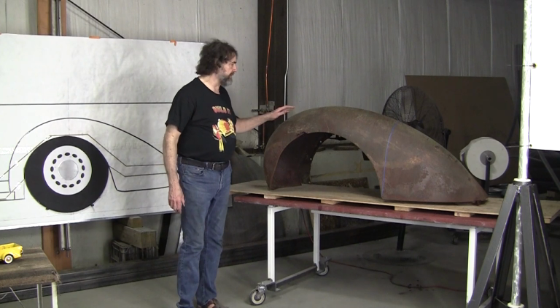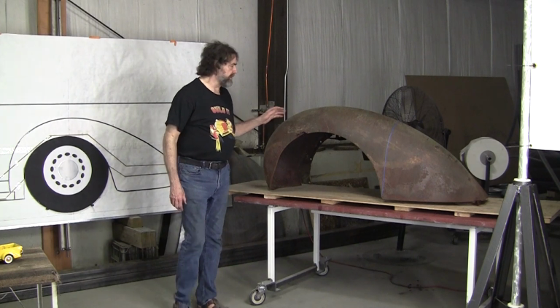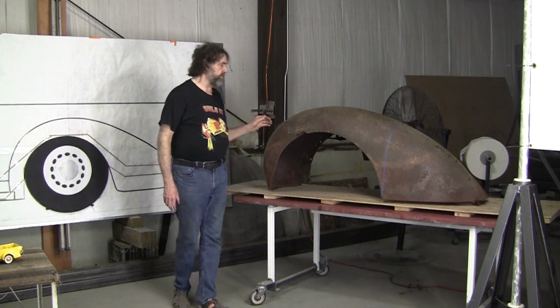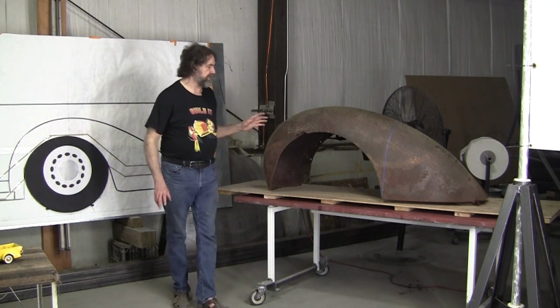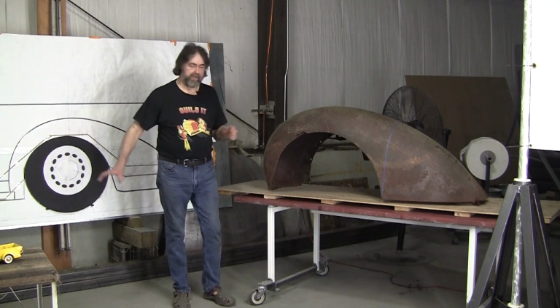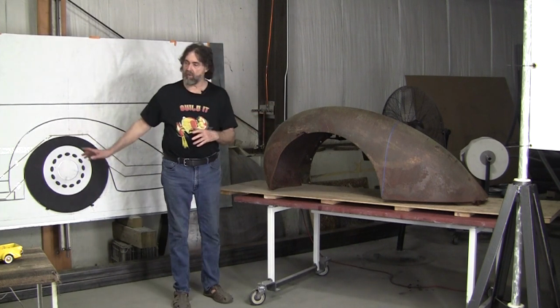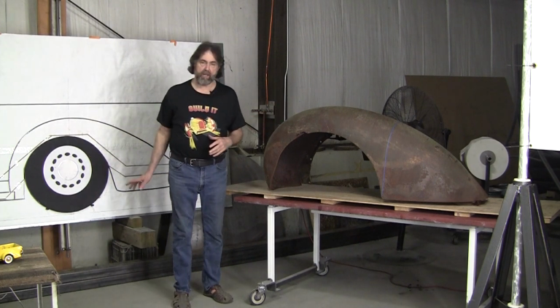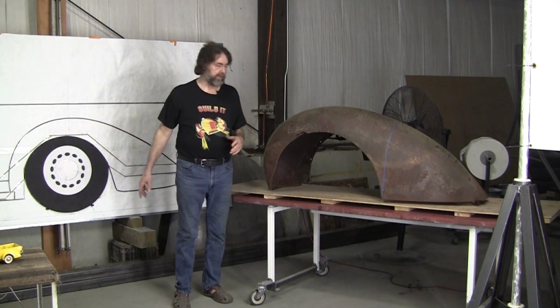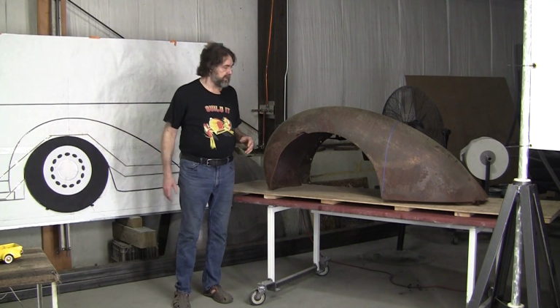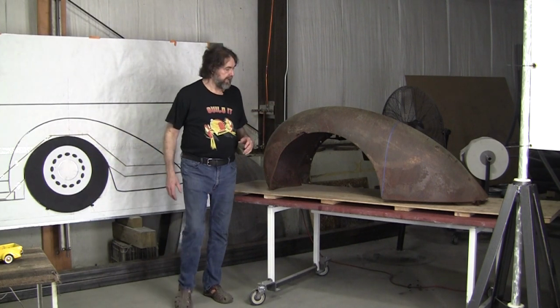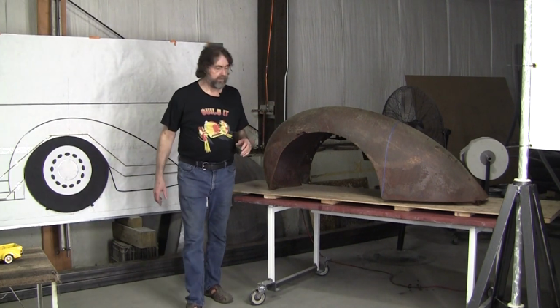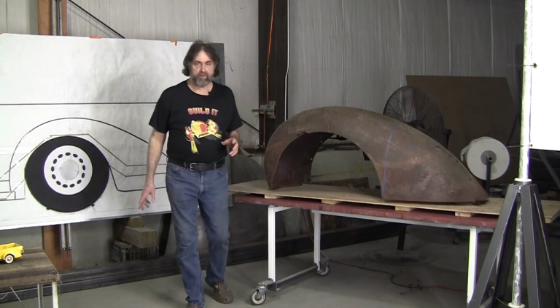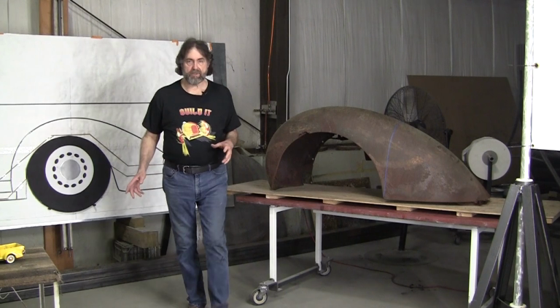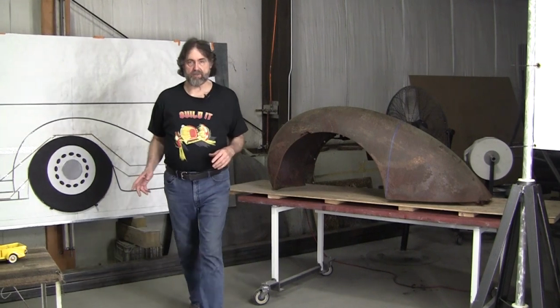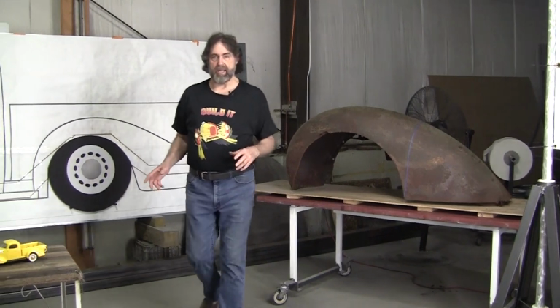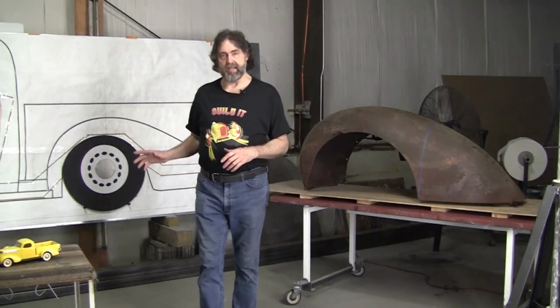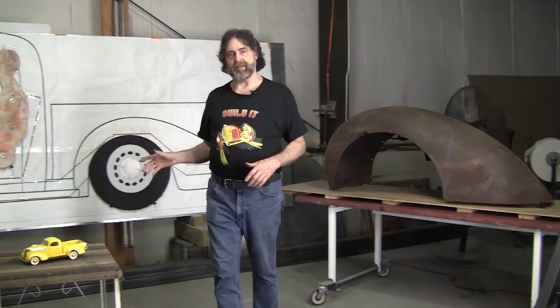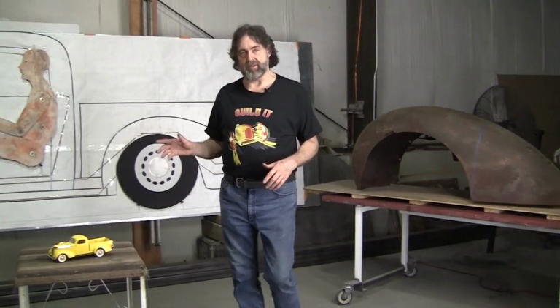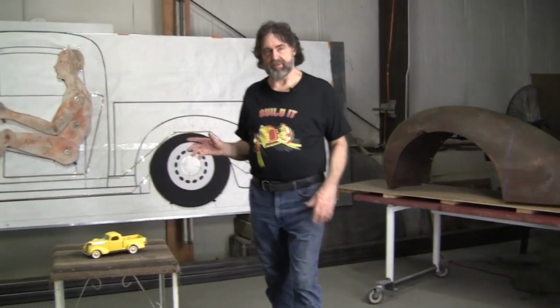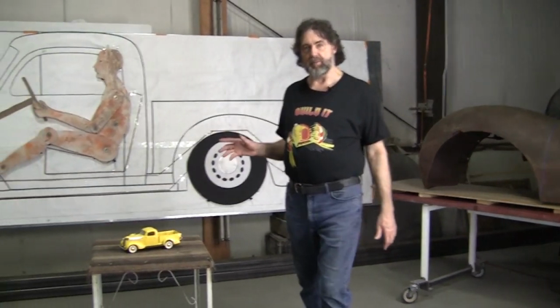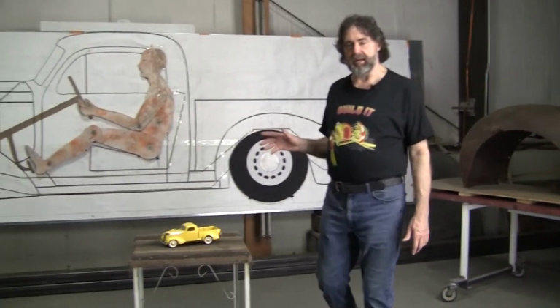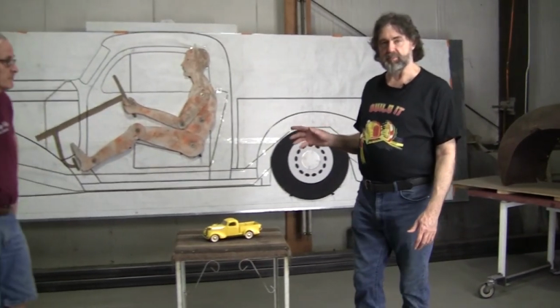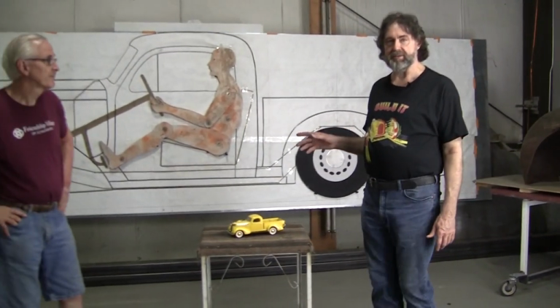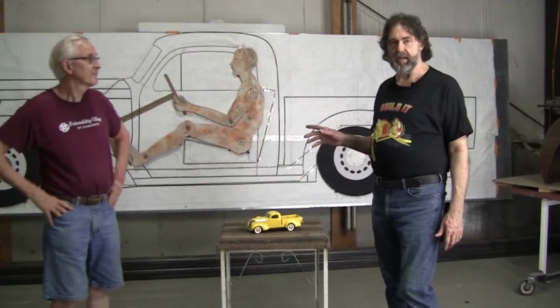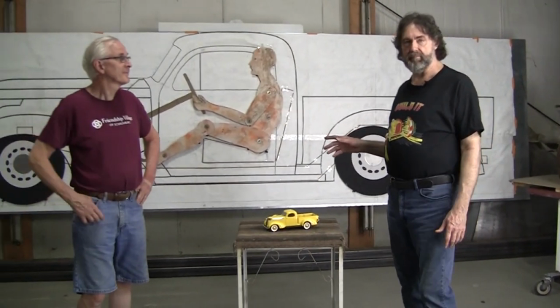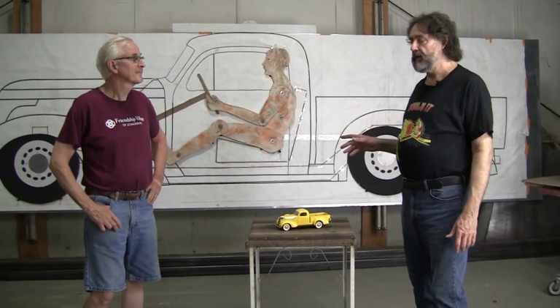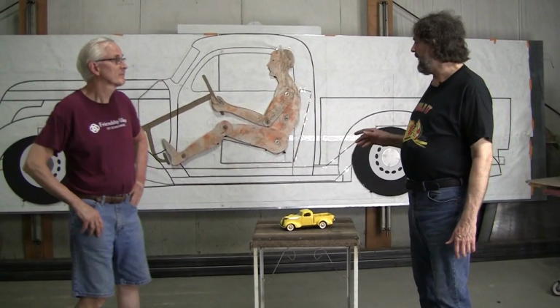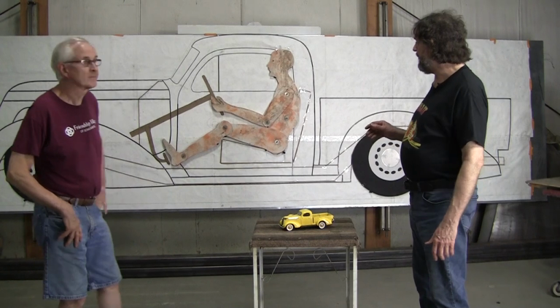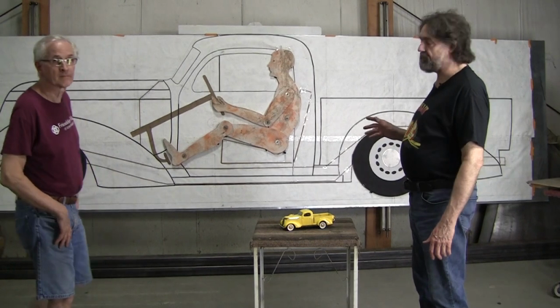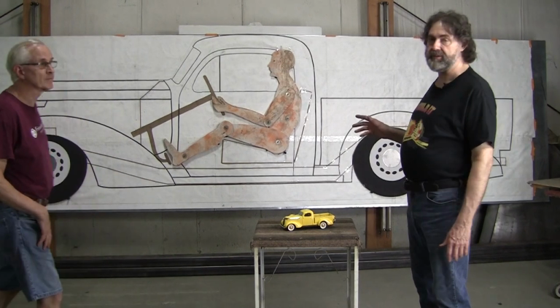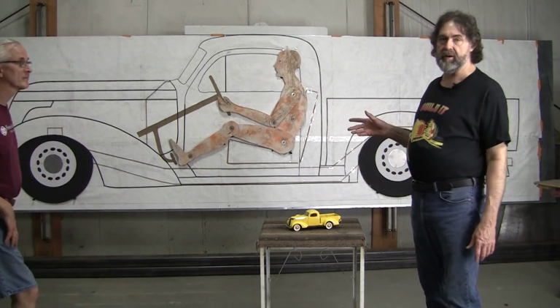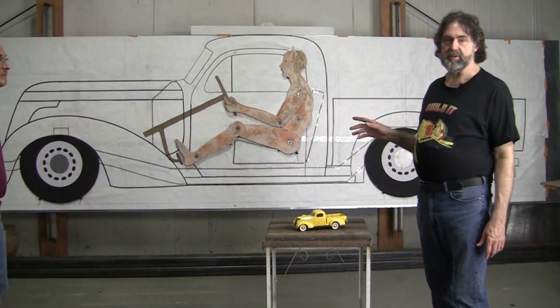It's severely rusted — kind of thin, with pitting all over from the rust and a few little rust-outs. It could possibly be saved but it's very marginal. The good thing is it has all the nice lines and shape to it, so I was able to use that as the scaling vehicle for scaling the whole car. The original is a 1937 Studebaker Express pickup.